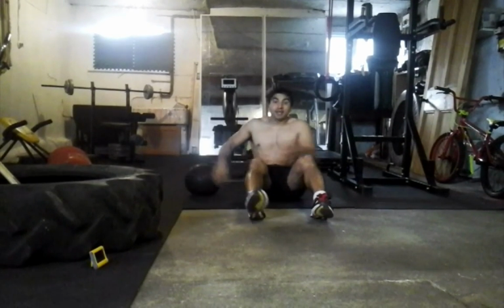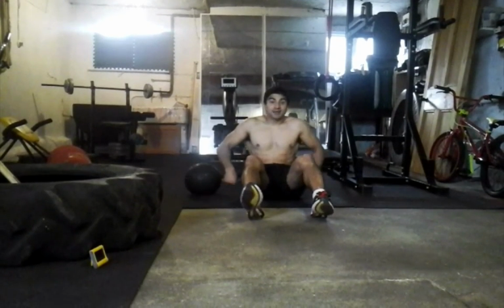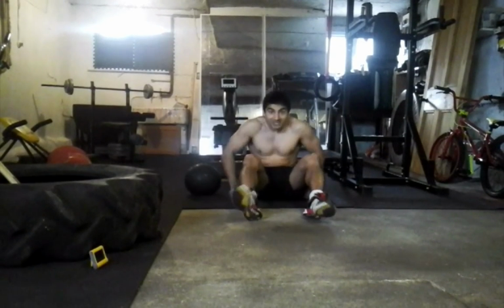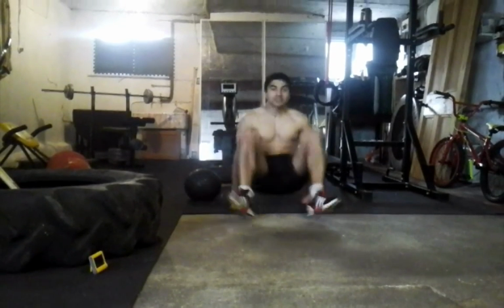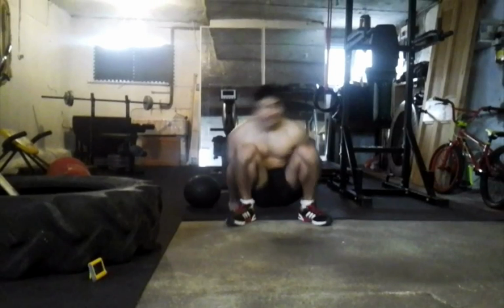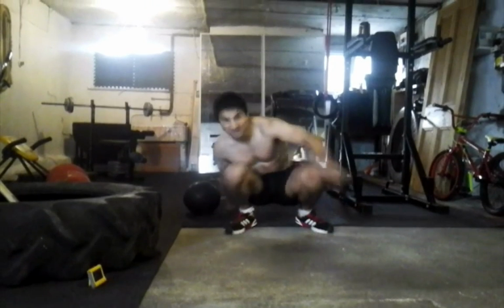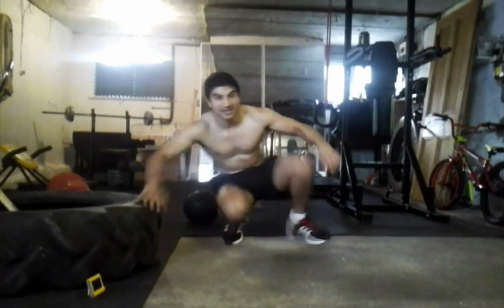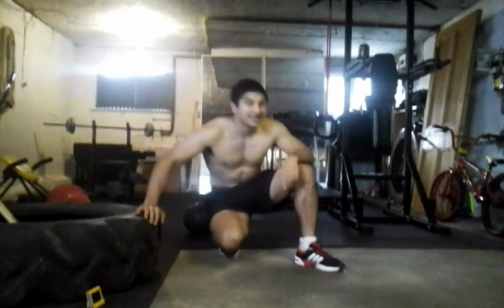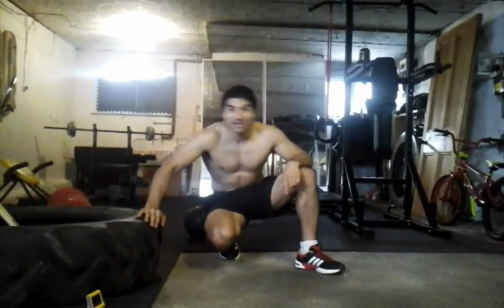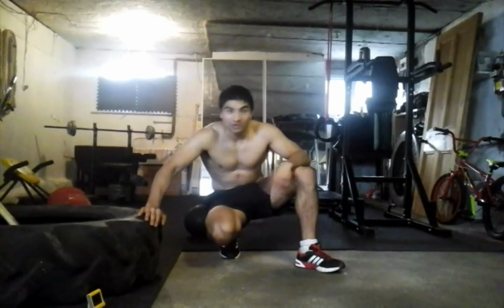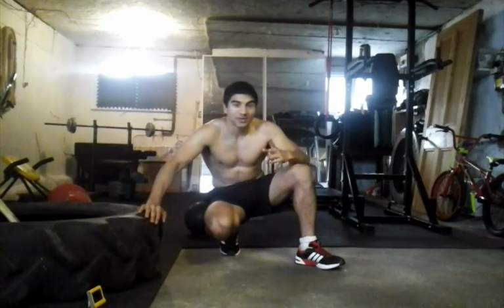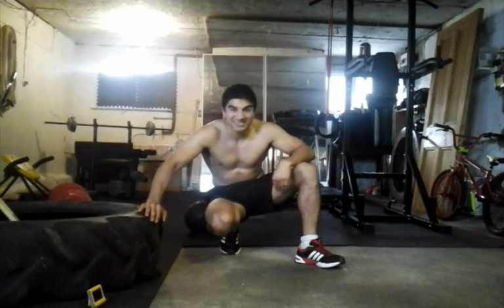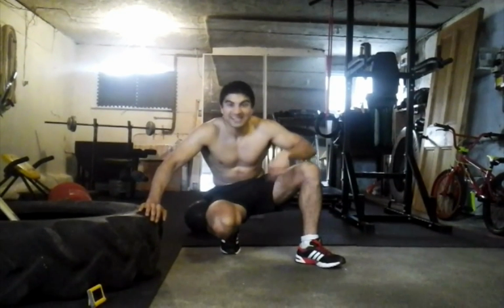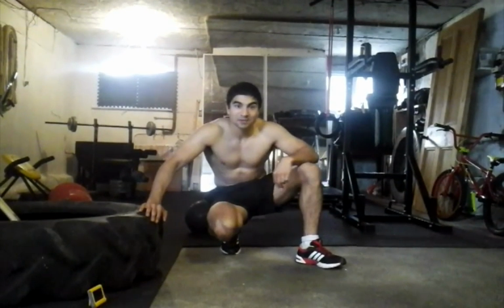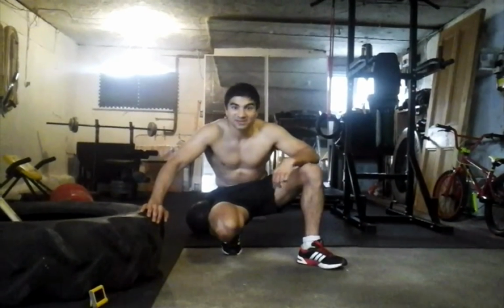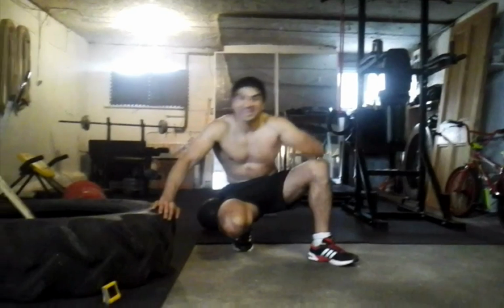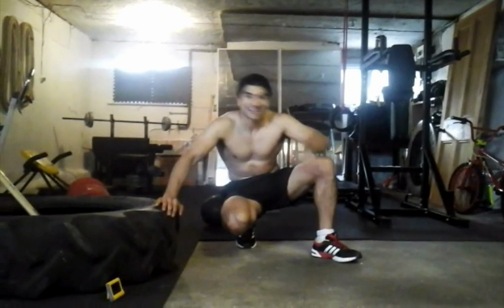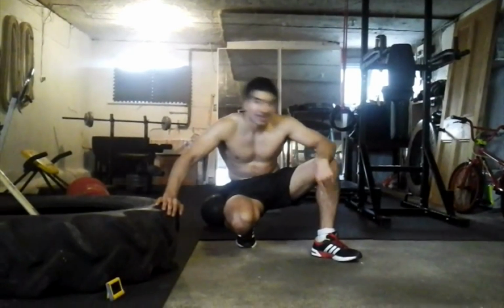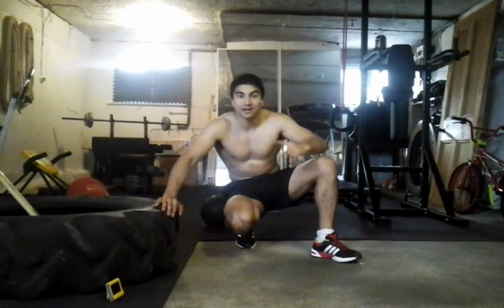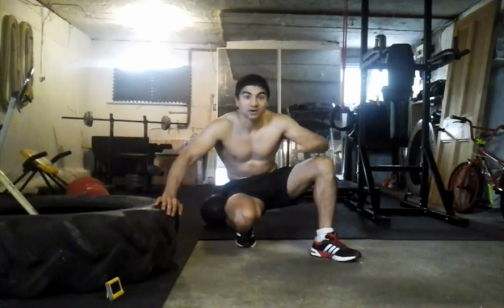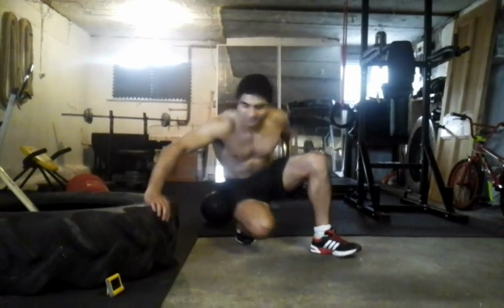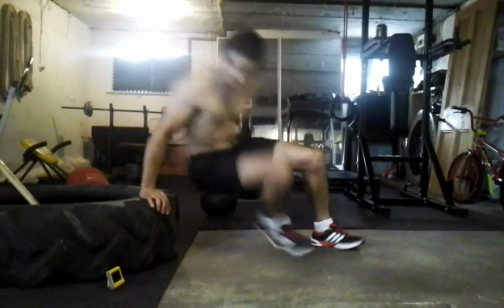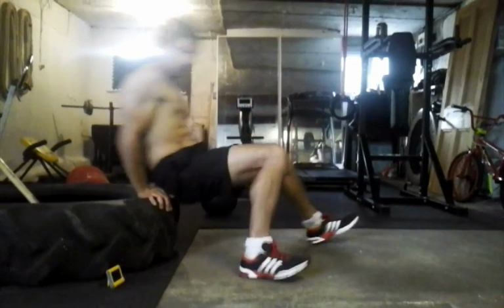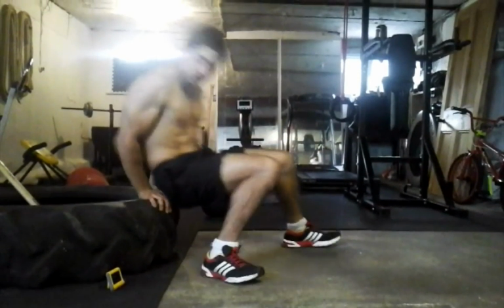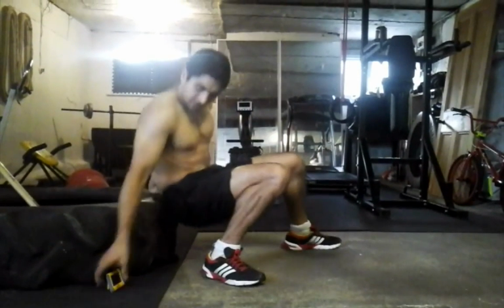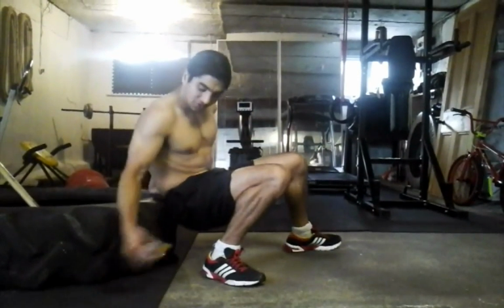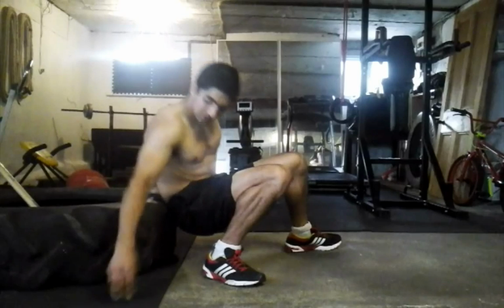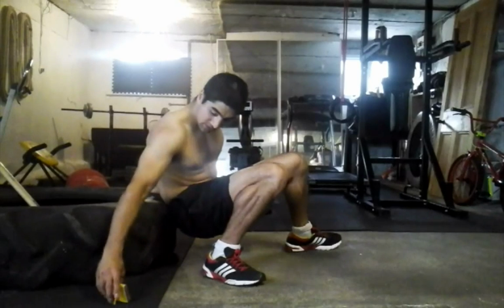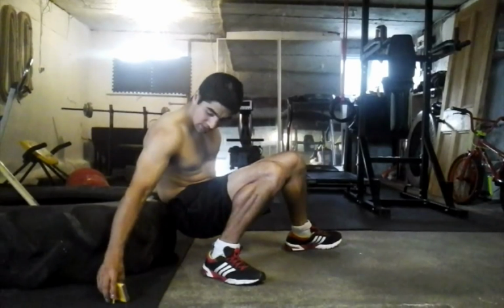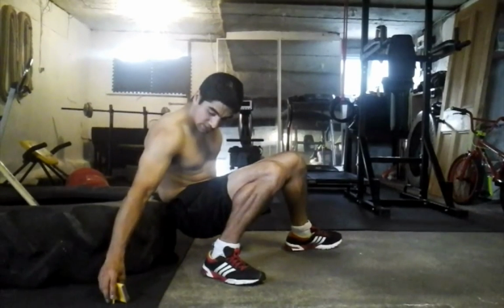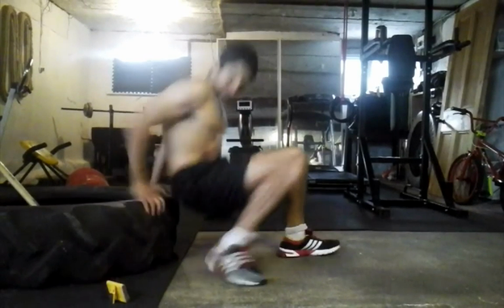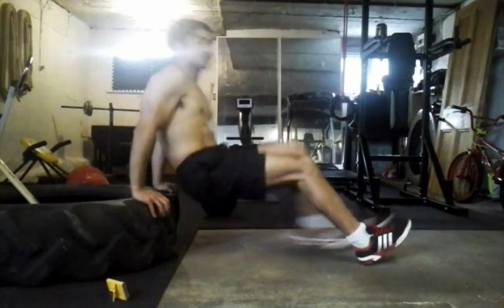Hey guys, just in time for this week's circuit. It's a minute long, two exercises: dips and press-ups in a ladder, down and up, starting on five. Got the timer, let's get going with our dips.